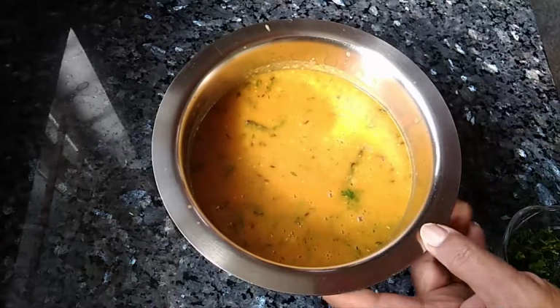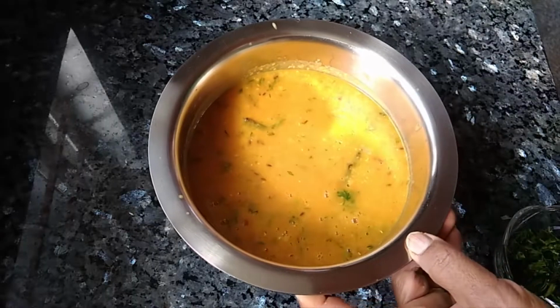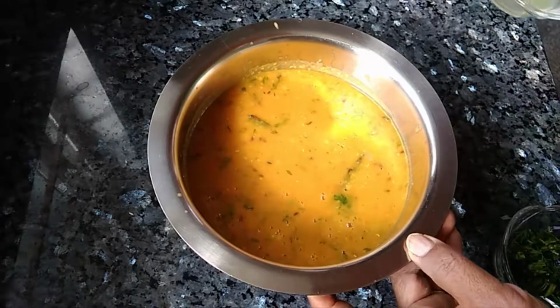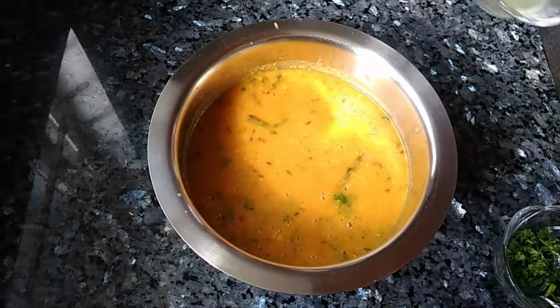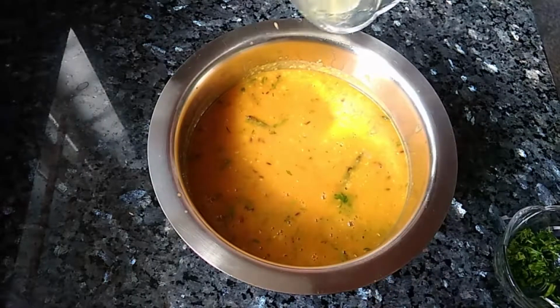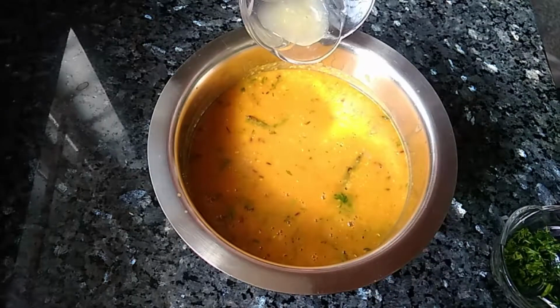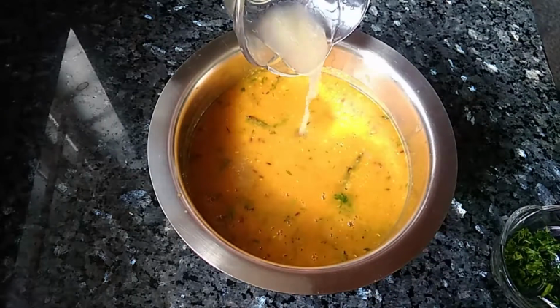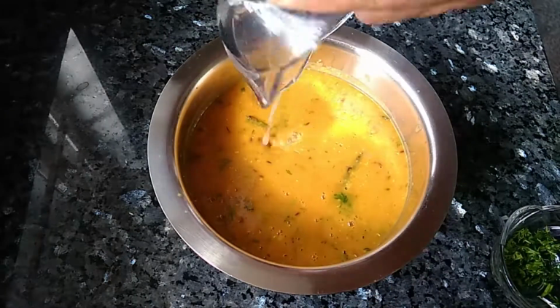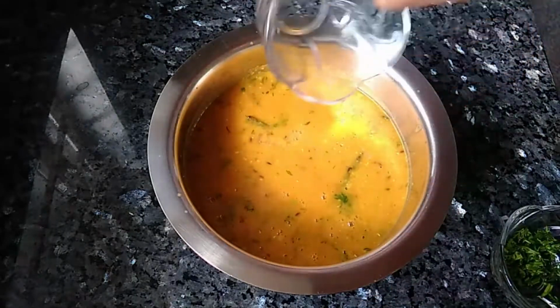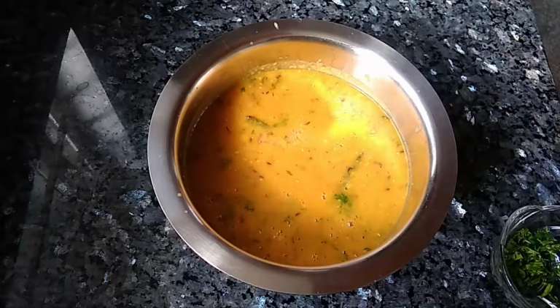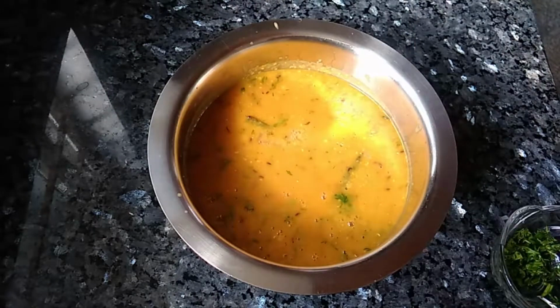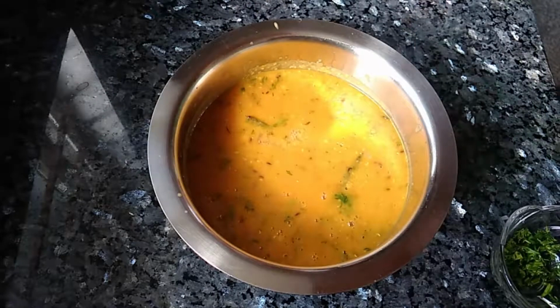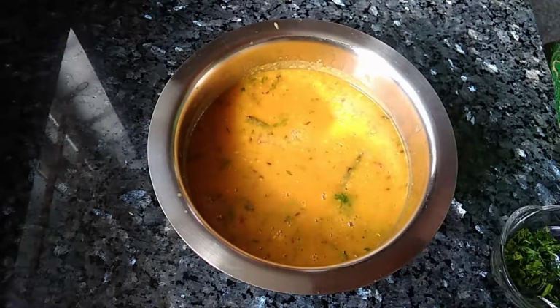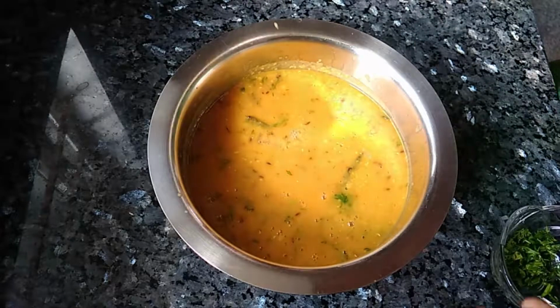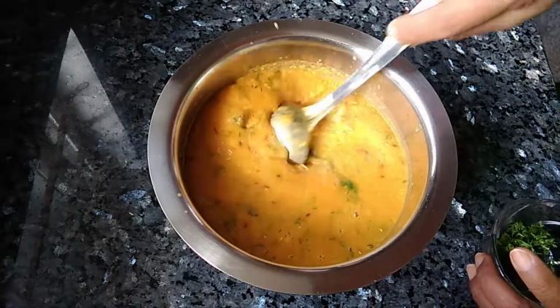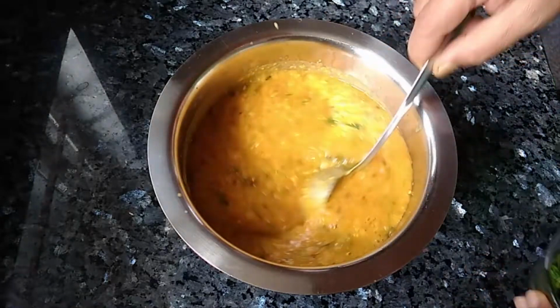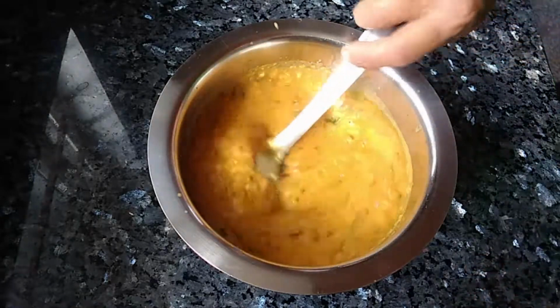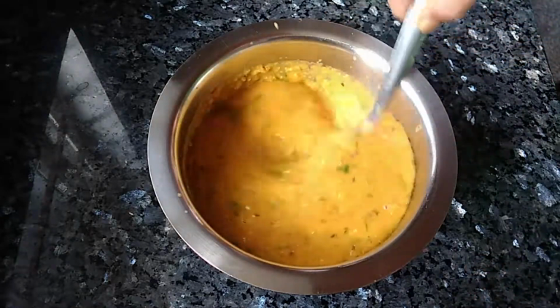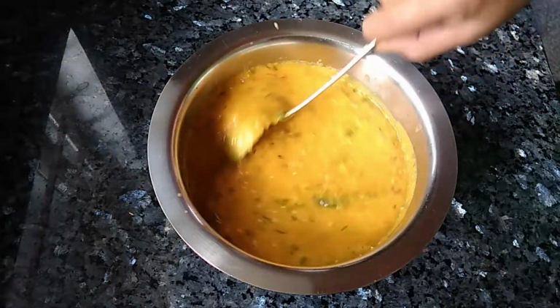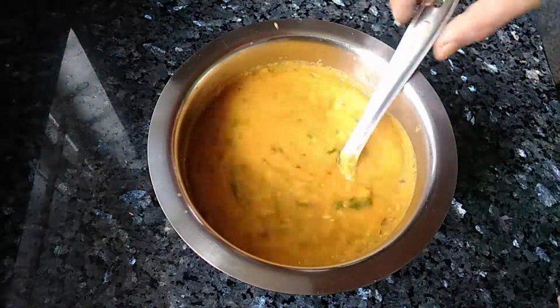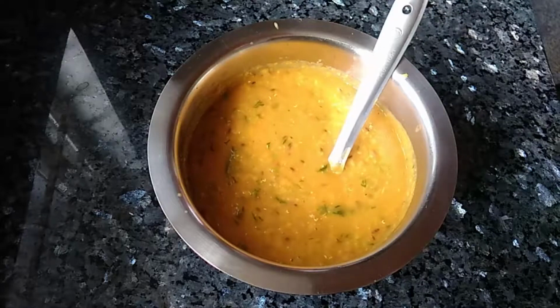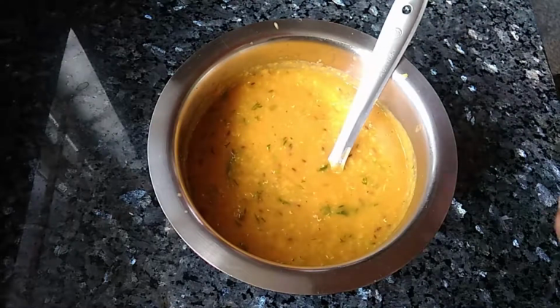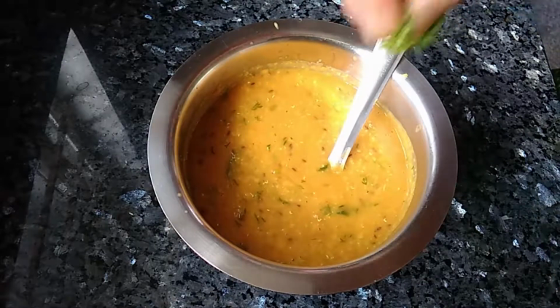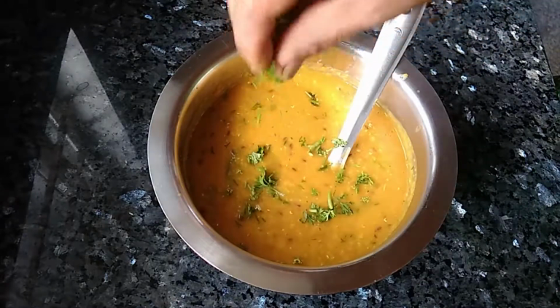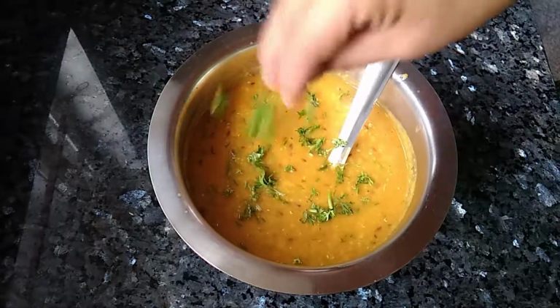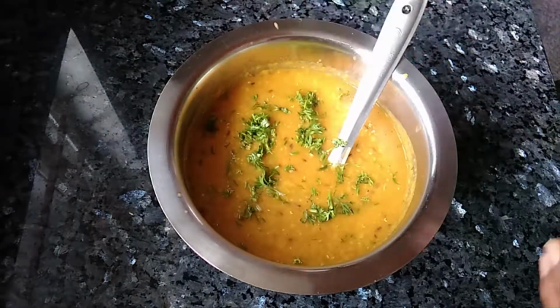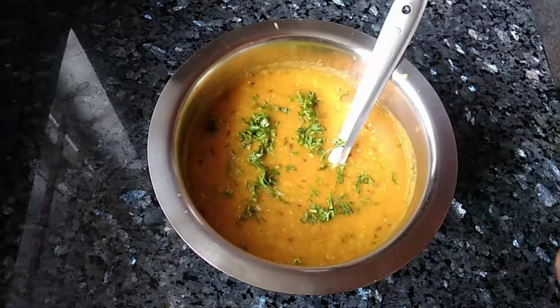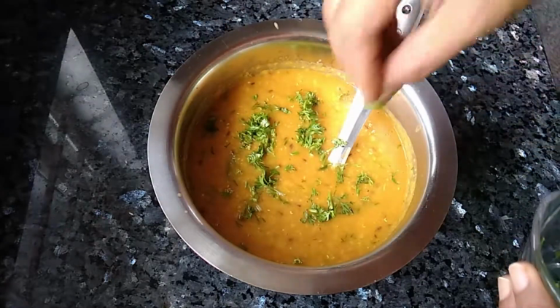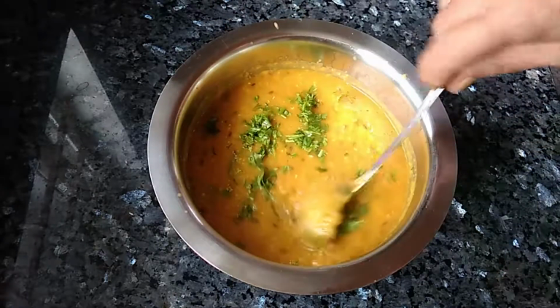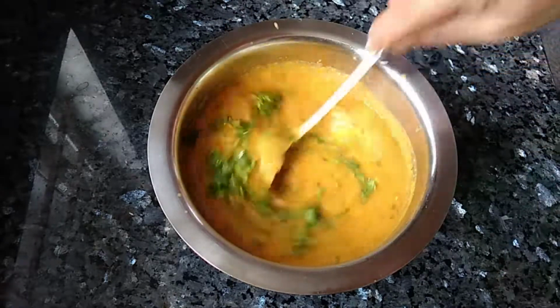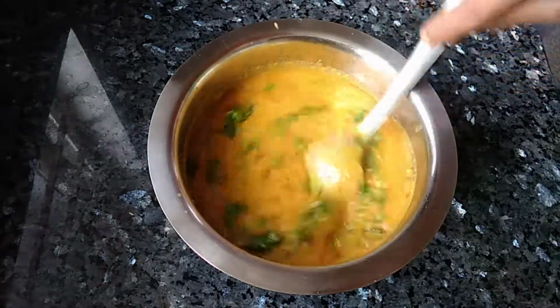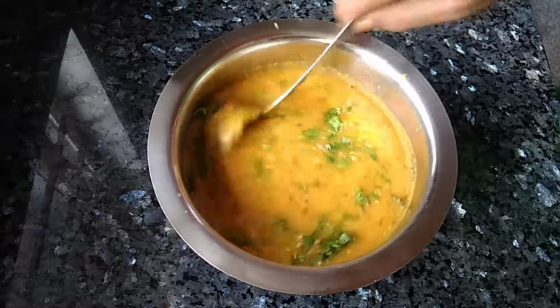Now it's ready to serve. Add the juice of half a lemon — this is optional. Give it a good stir and add a little more coriander leaves. Now it's ready to serve.